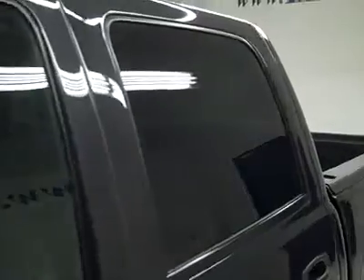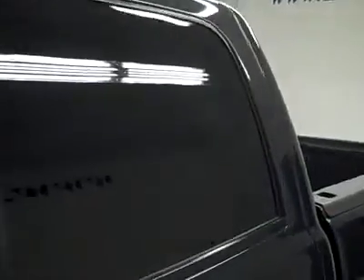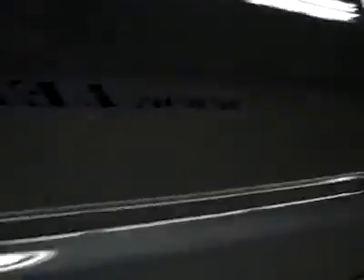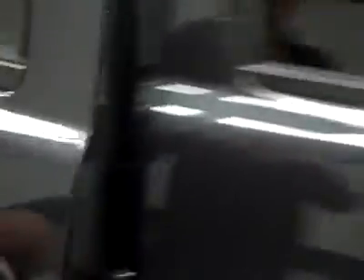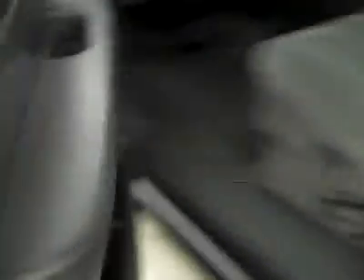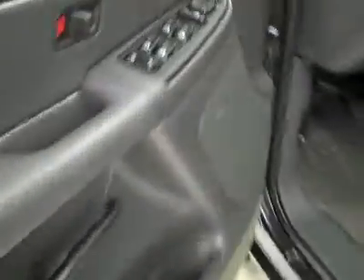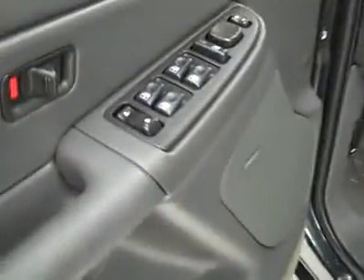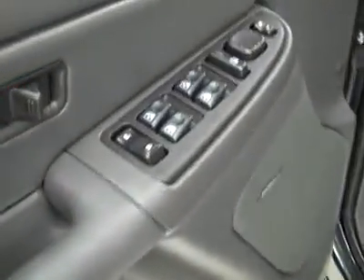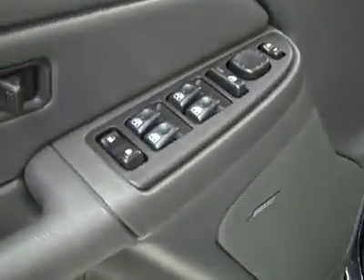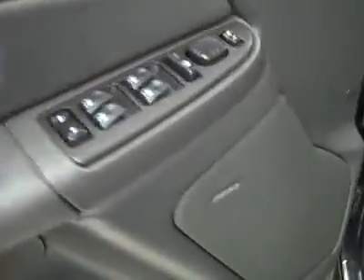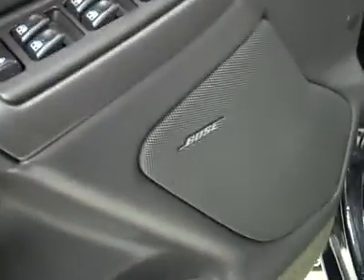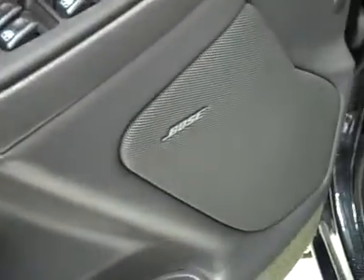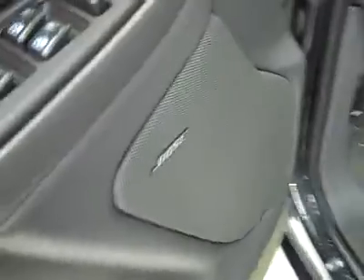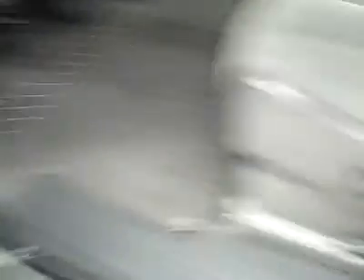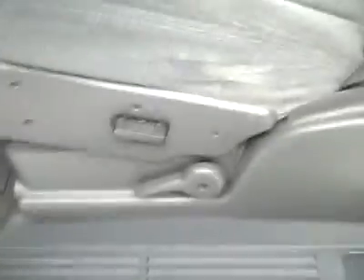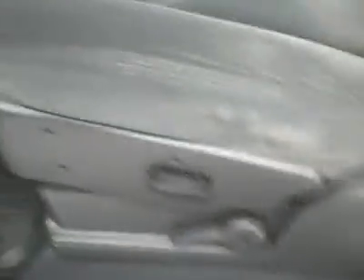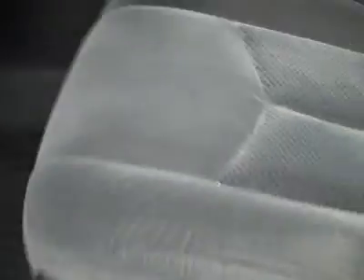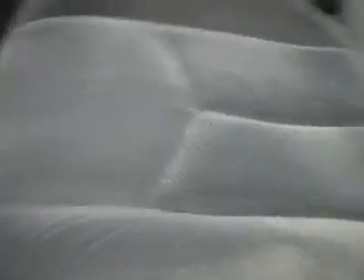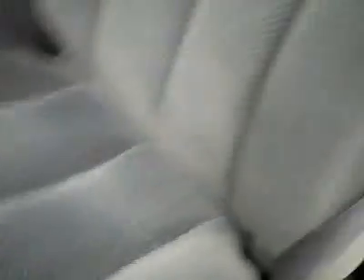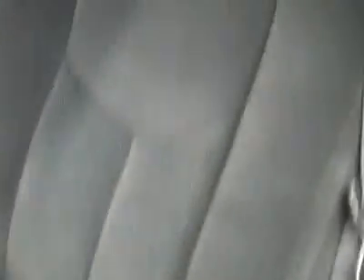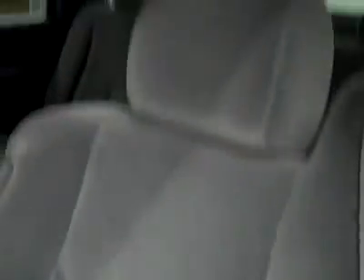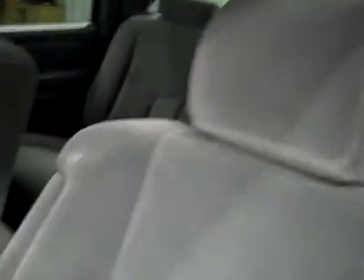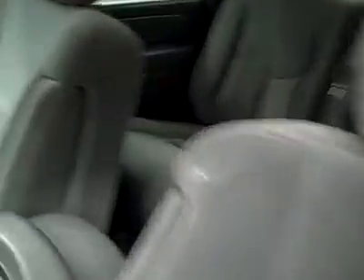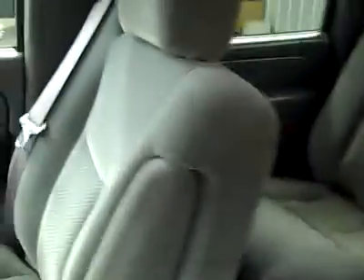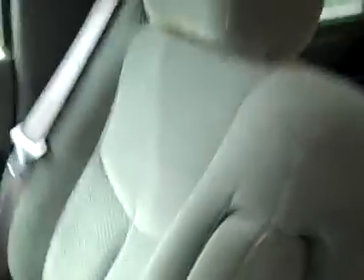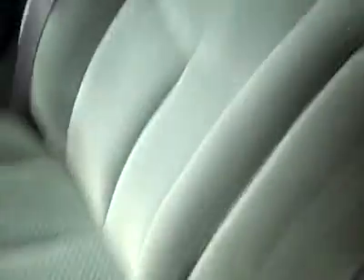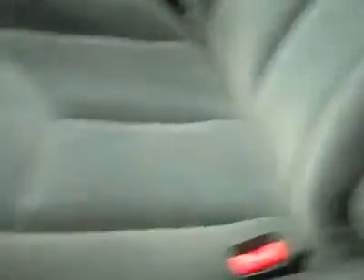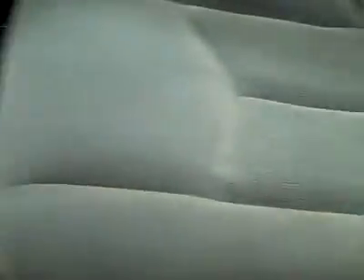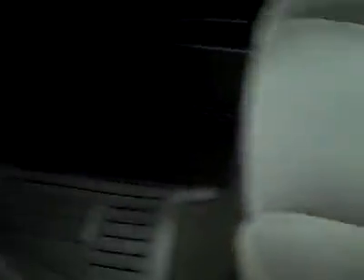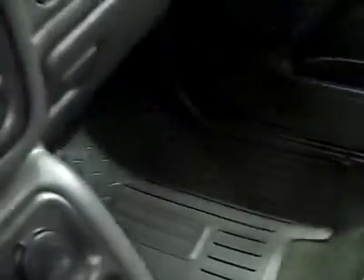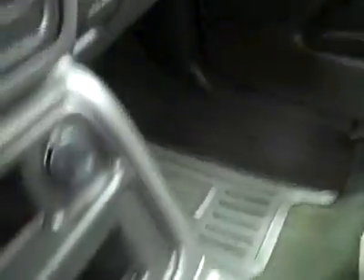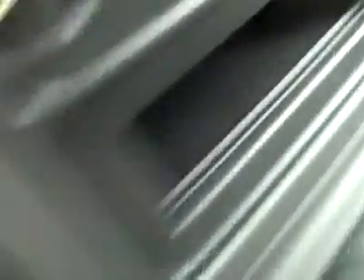Let's take a look inside. Here you get your power windows, locks, and mirrors. Bose audio system. Power adjustable driver's seat with cloth interior. The cloth's in great shape — no rips or tears, no stains. Floors are nice and clean too.